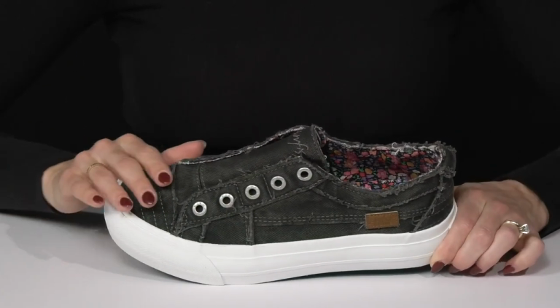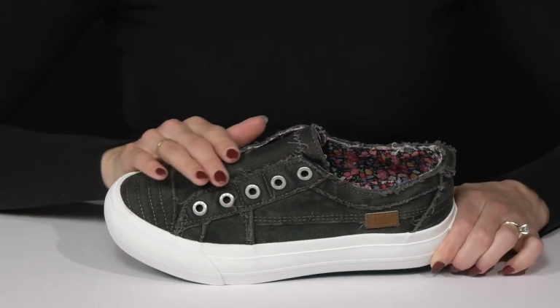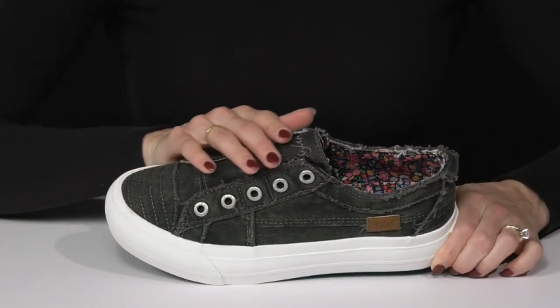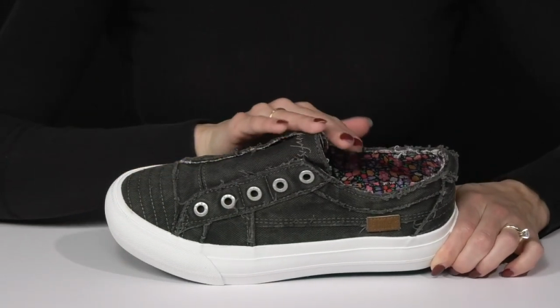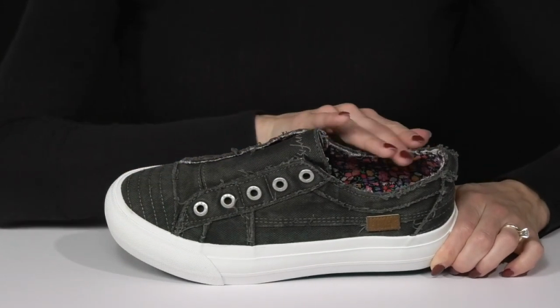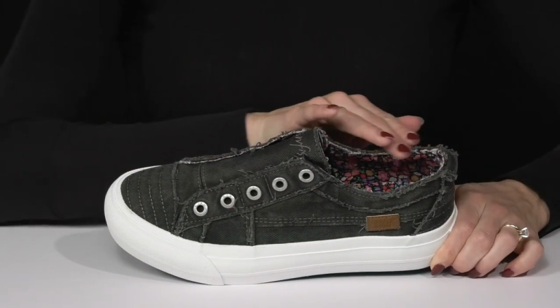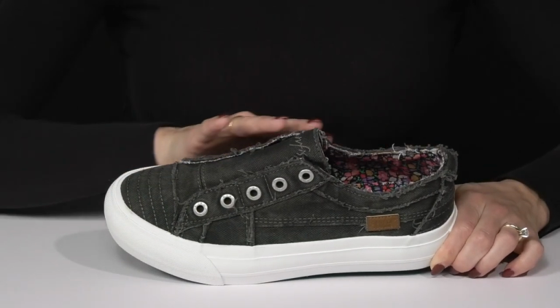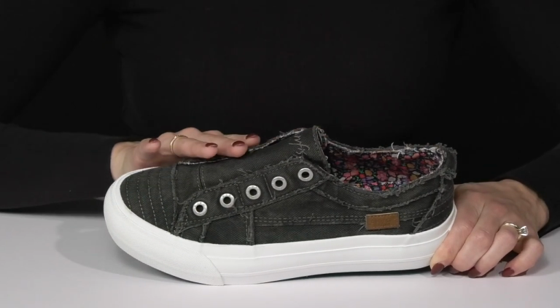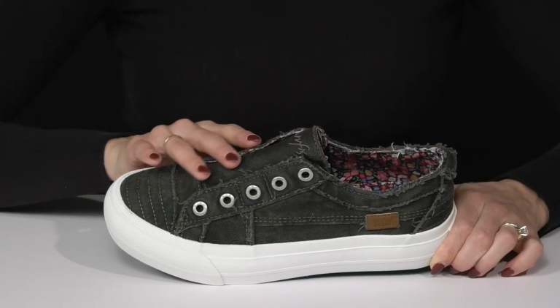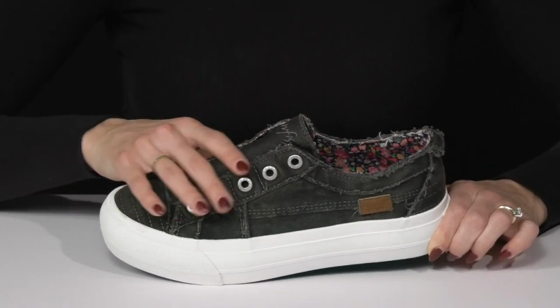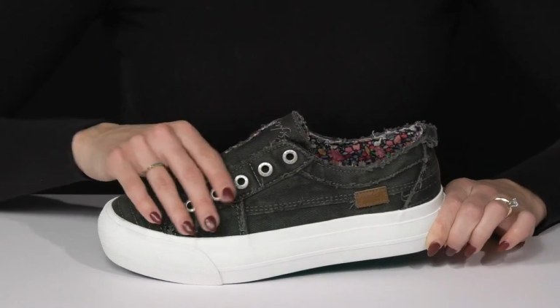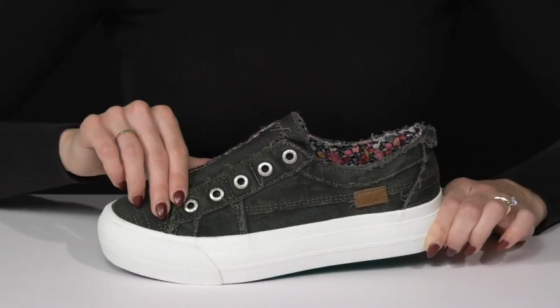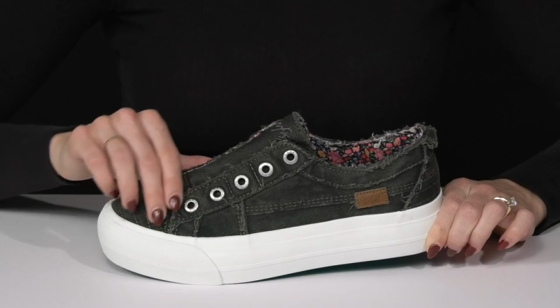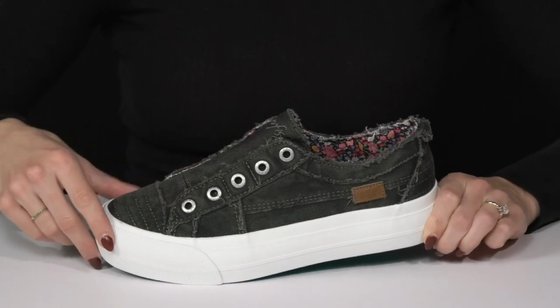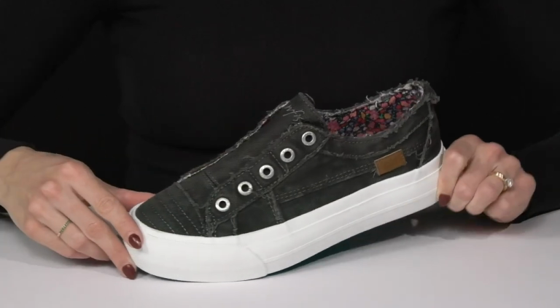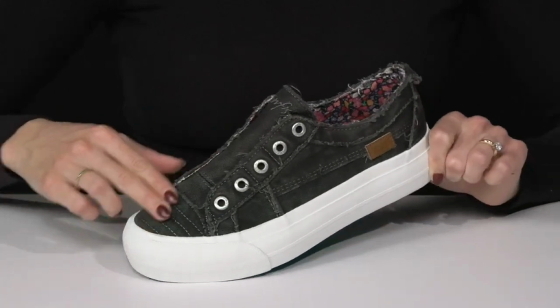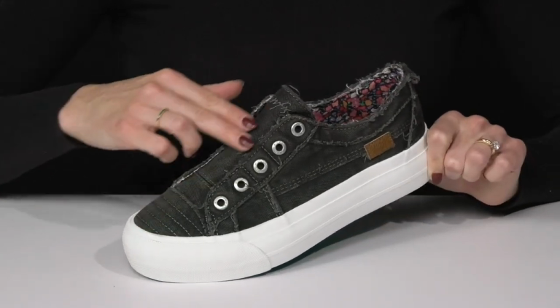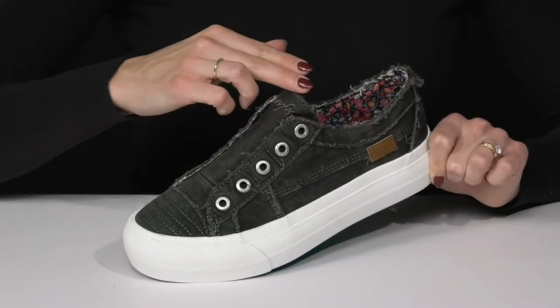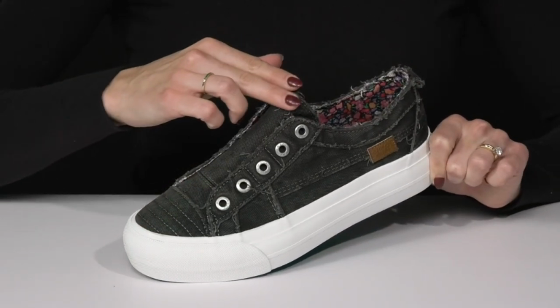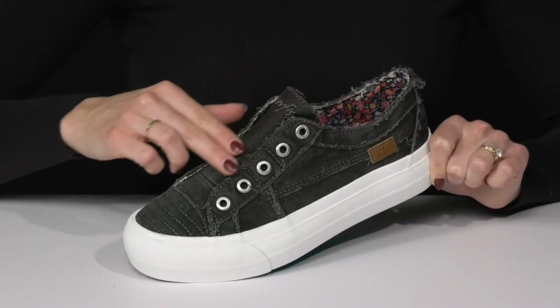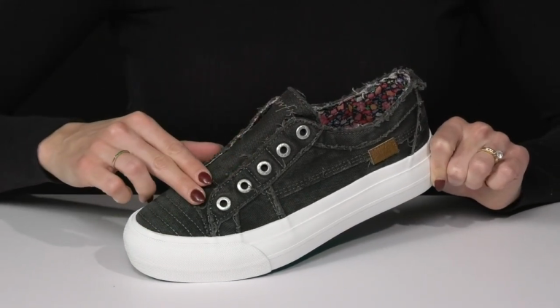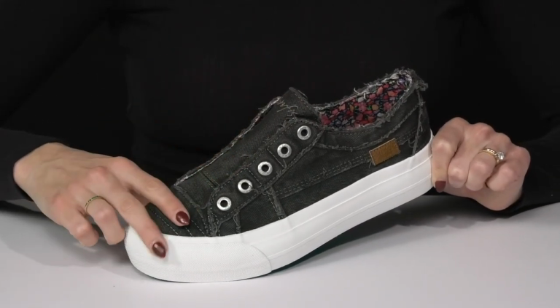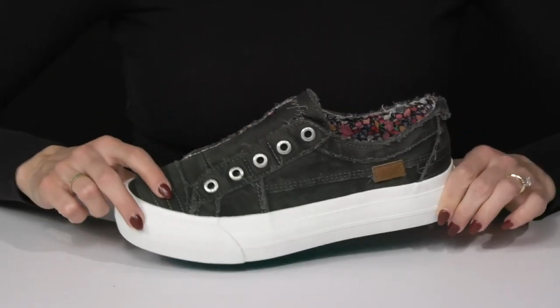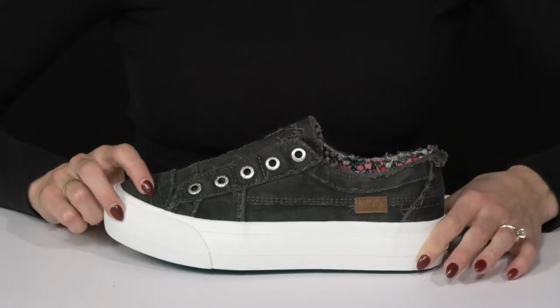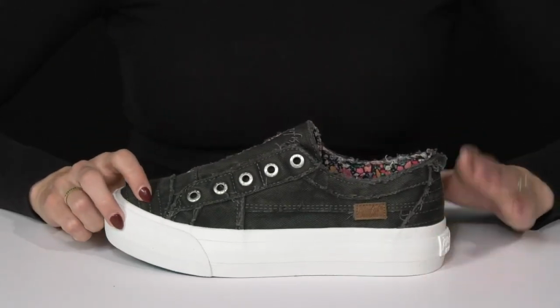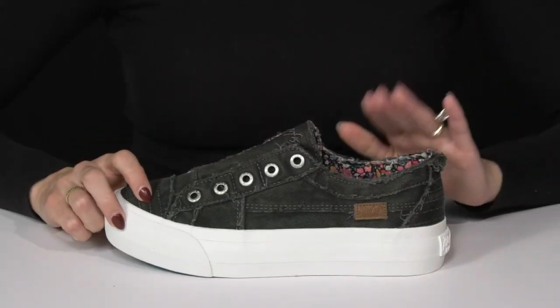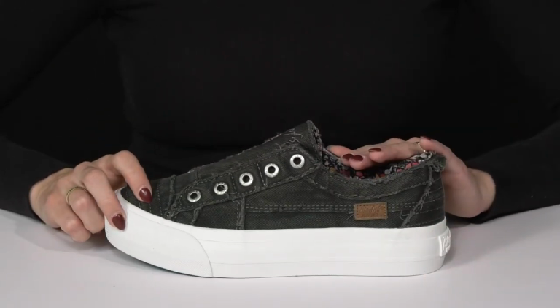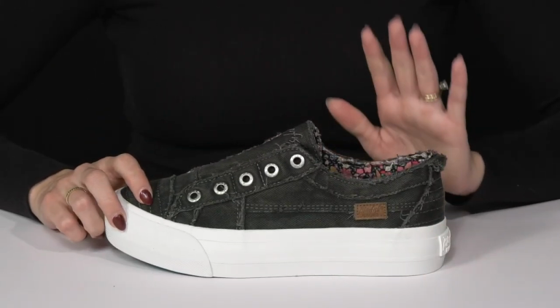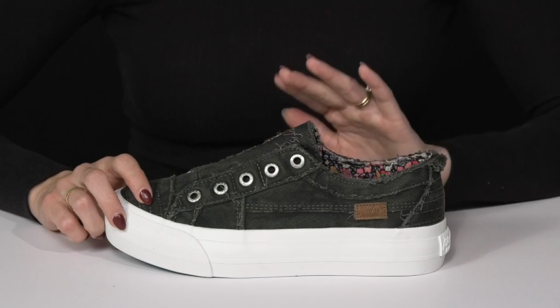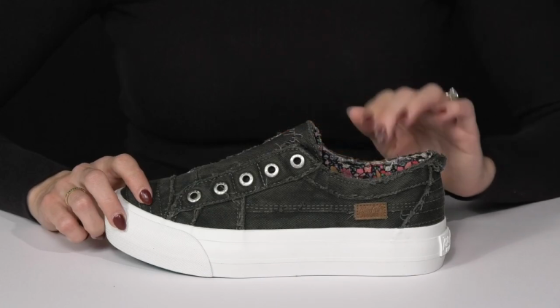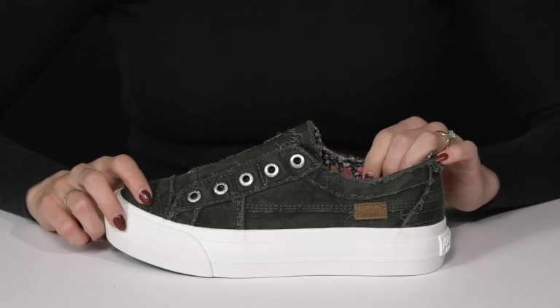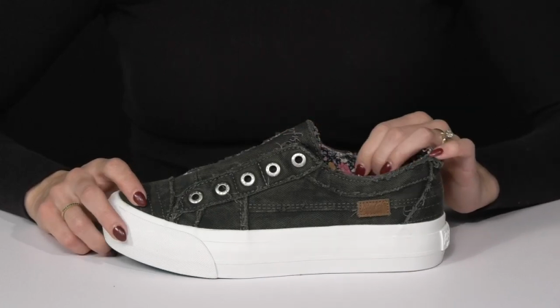I love that they have frayed trim edges giving them a little edgy touch. Then the laceless metal eyelets are very cute and easy to slip on since you never have to fuss with the laces.